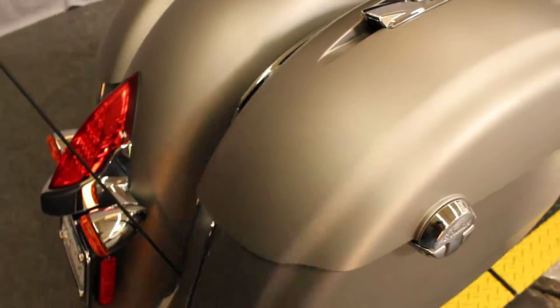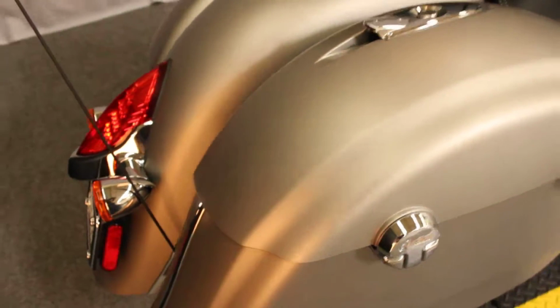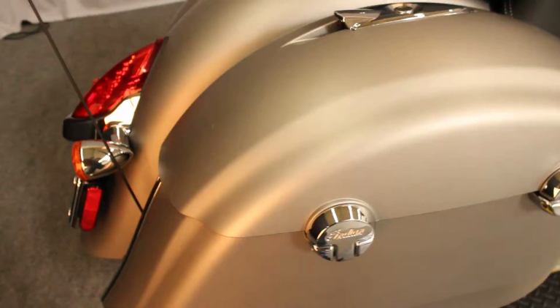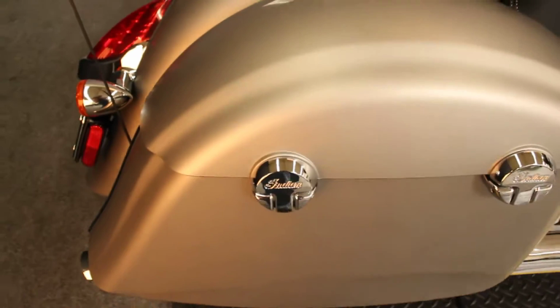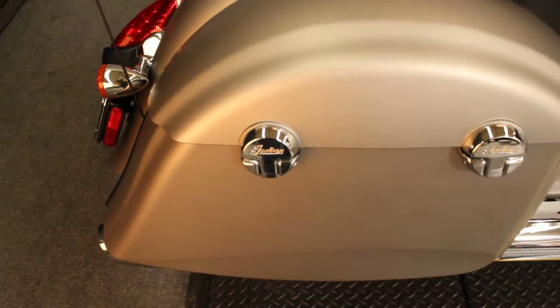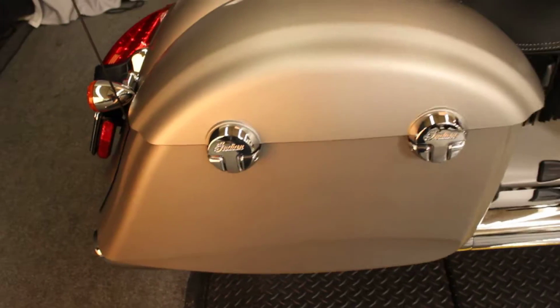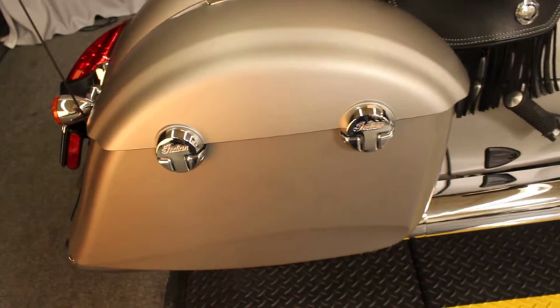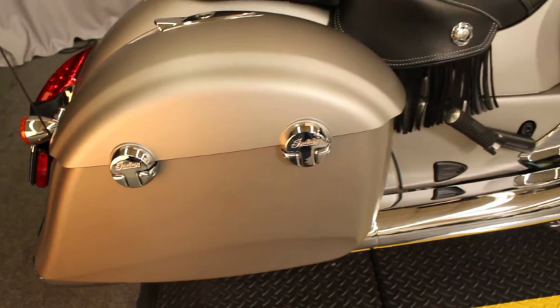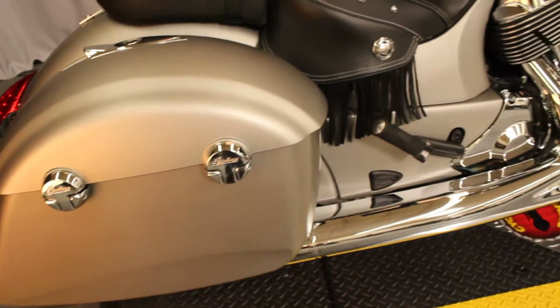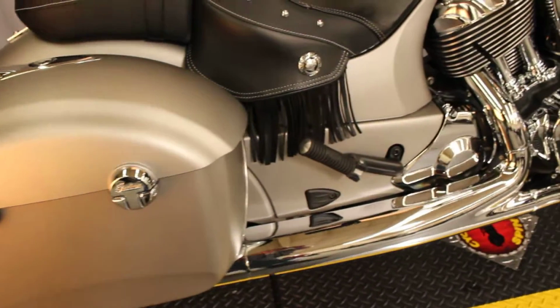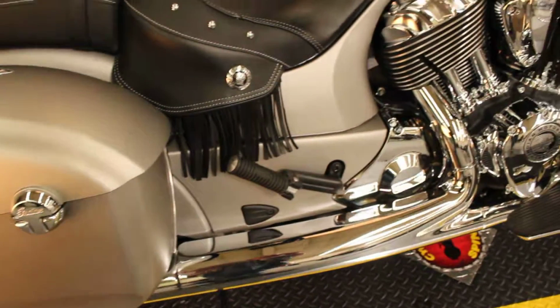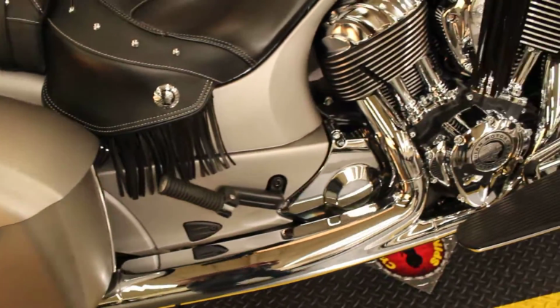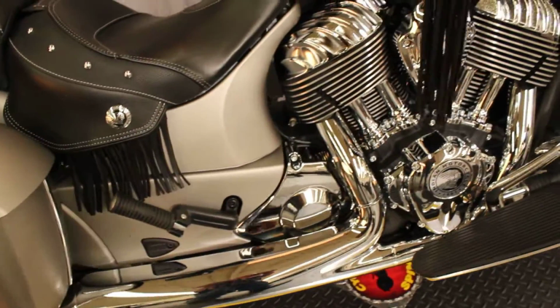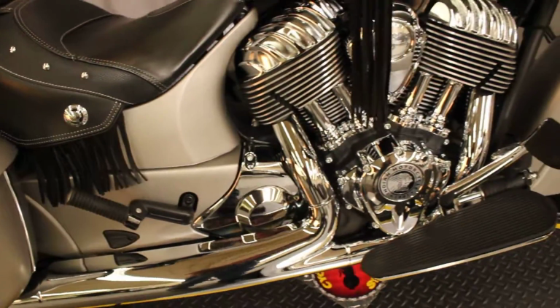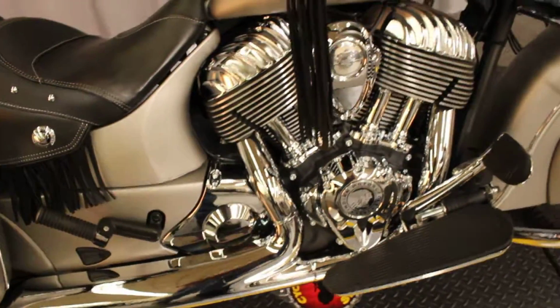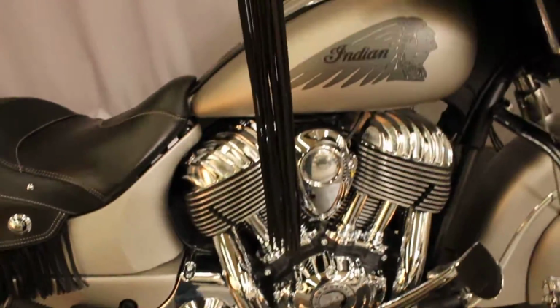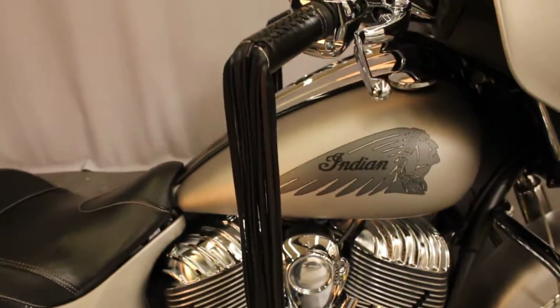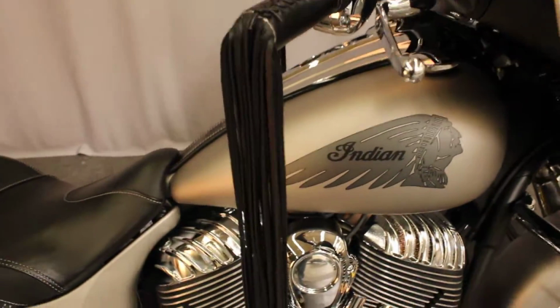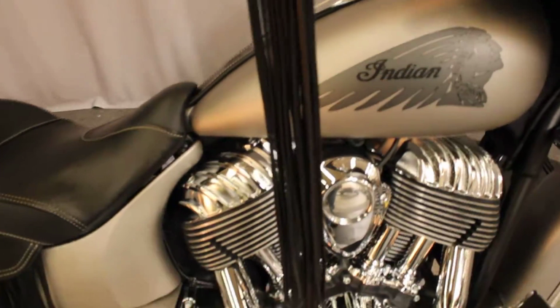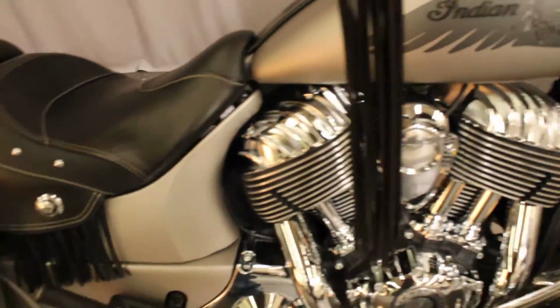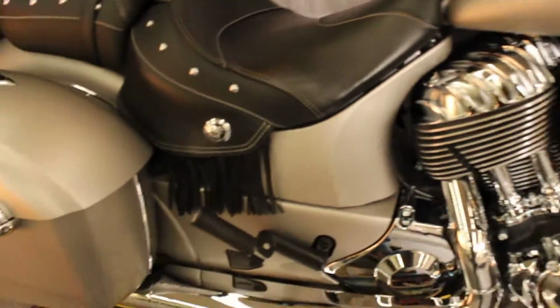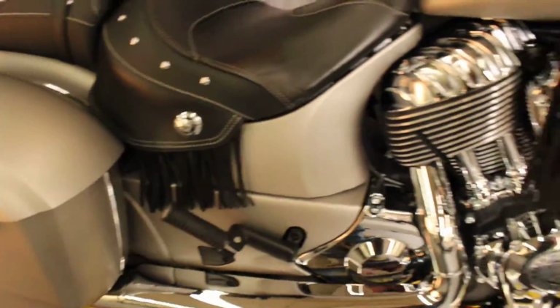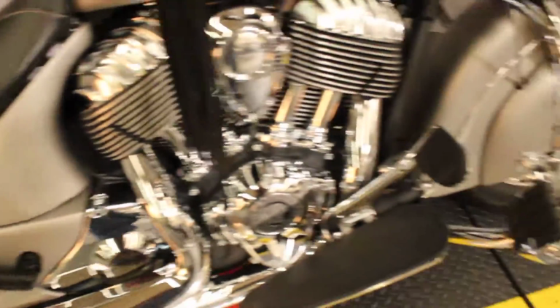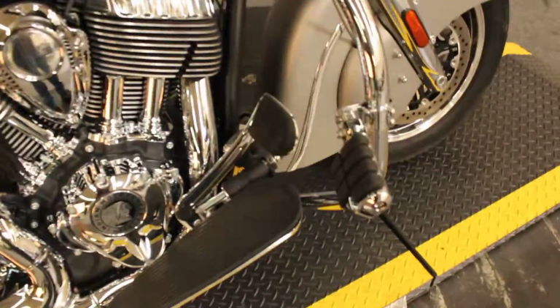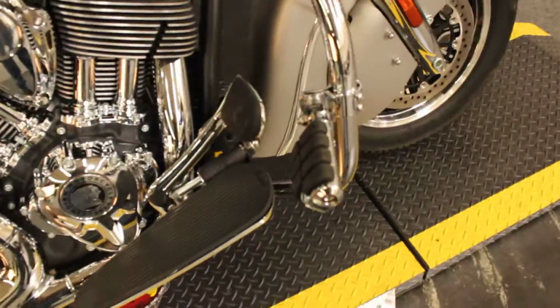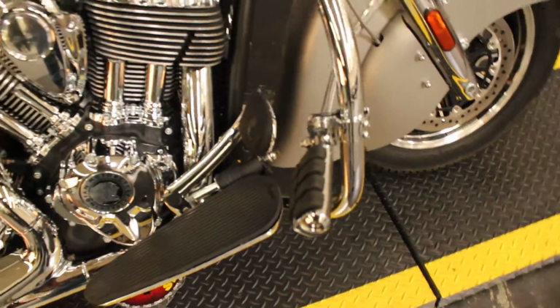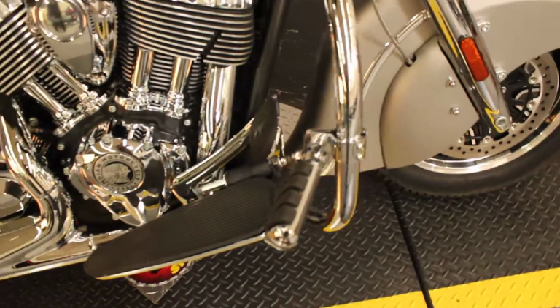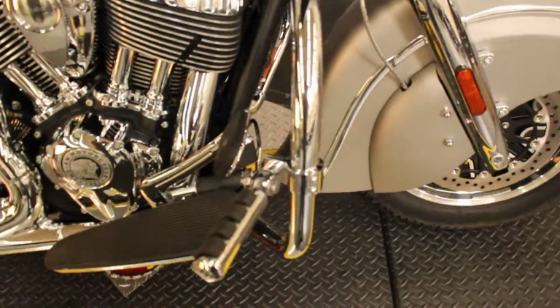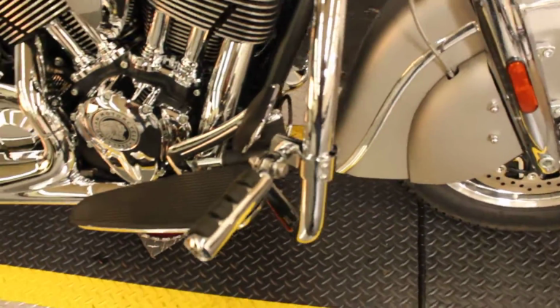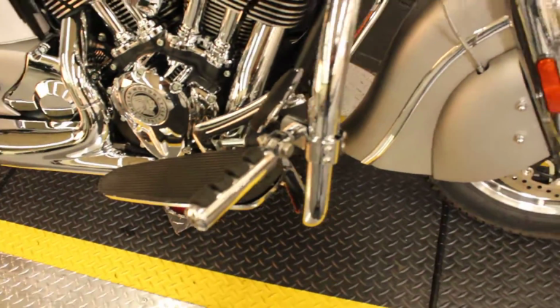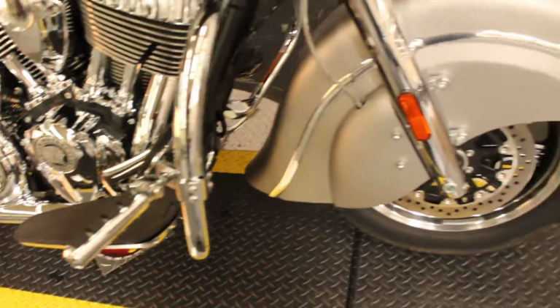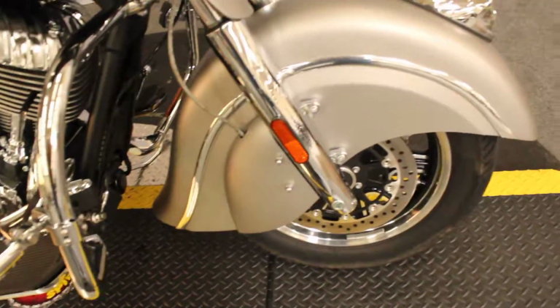Really pretty 2016 Indian Chieftain with under 5,000 miles on it. Pretty much bone stock except for some fringe and highway pegs — nice highway pegs too.